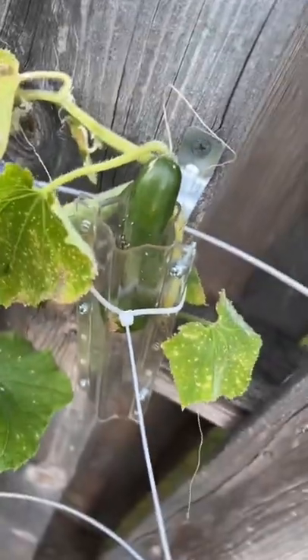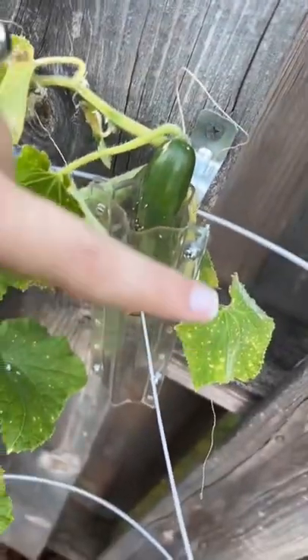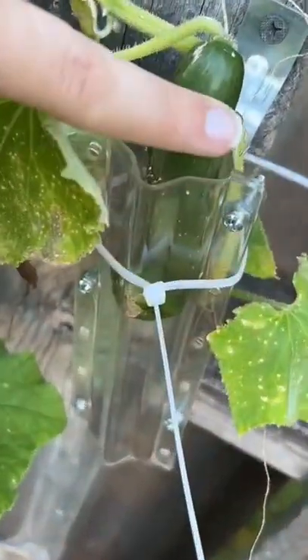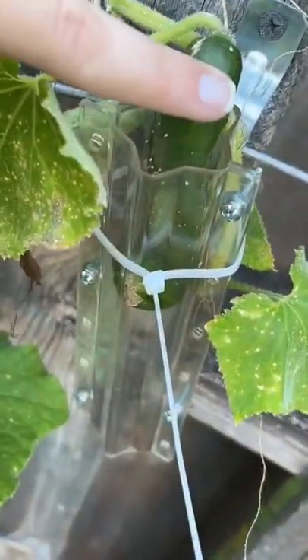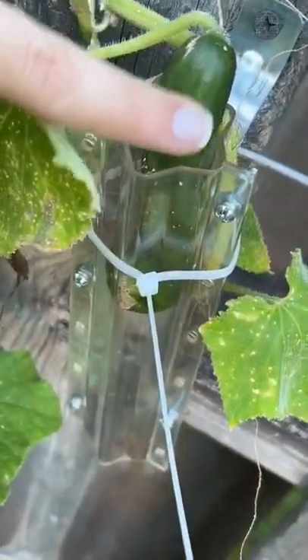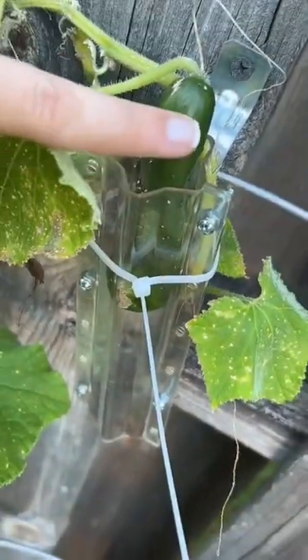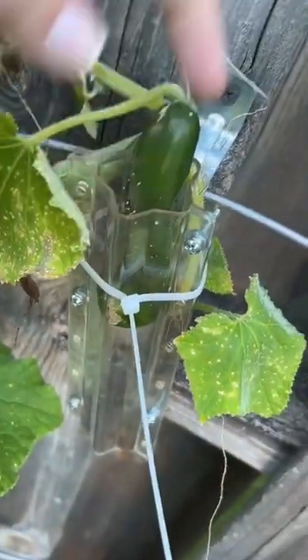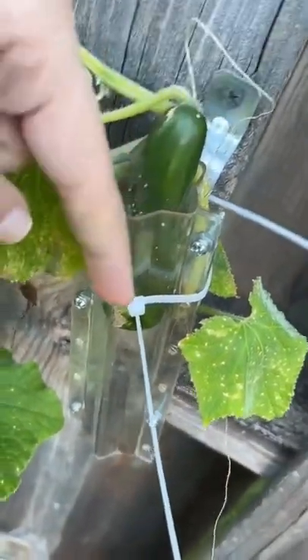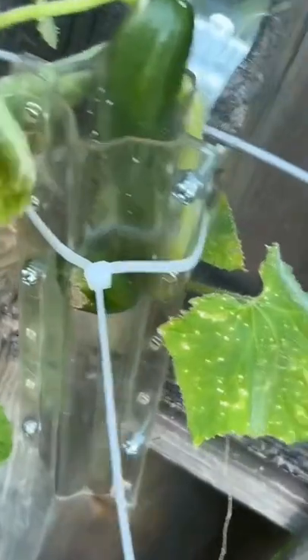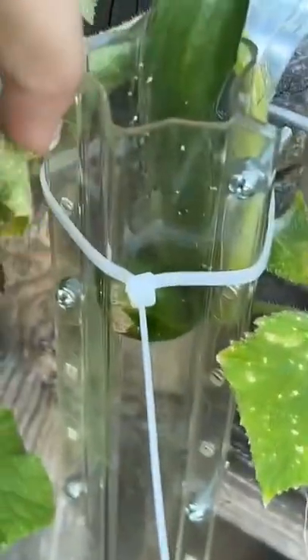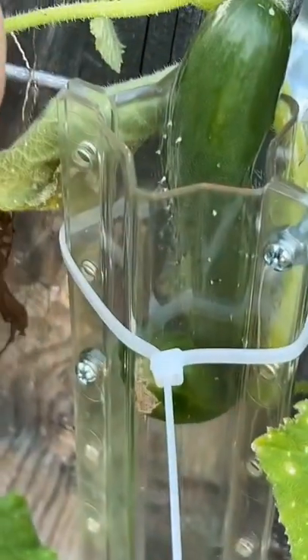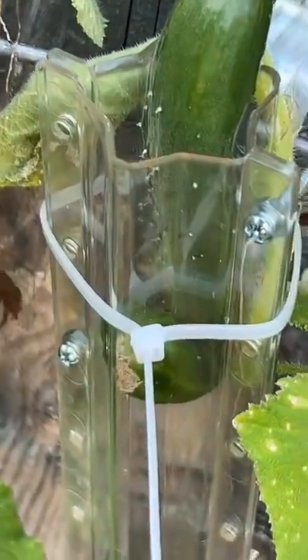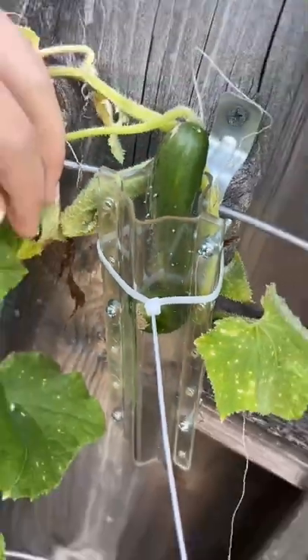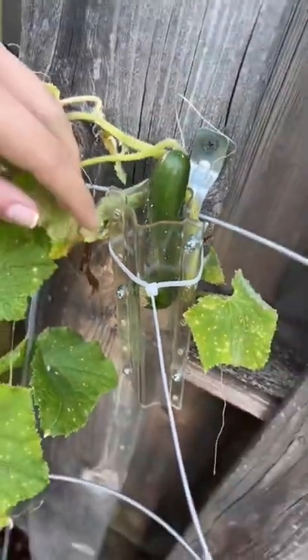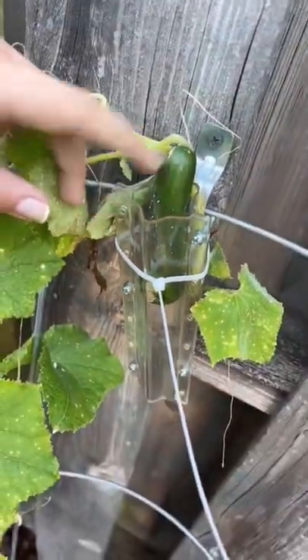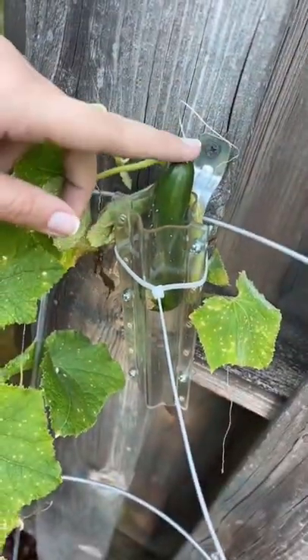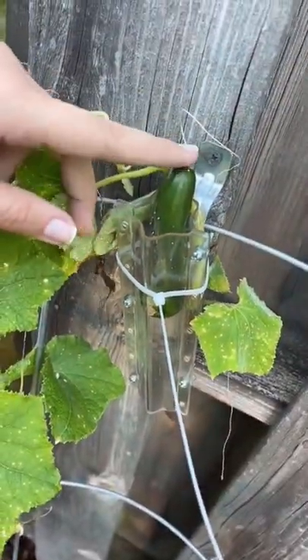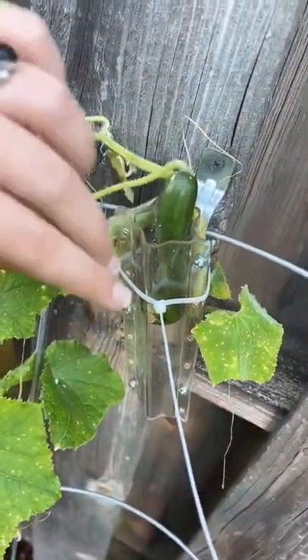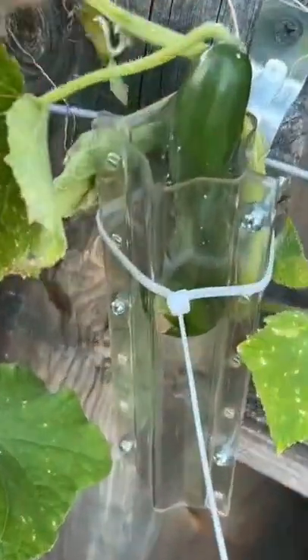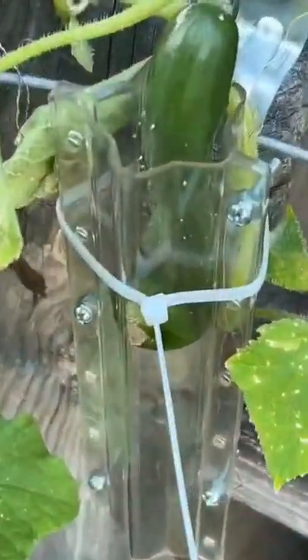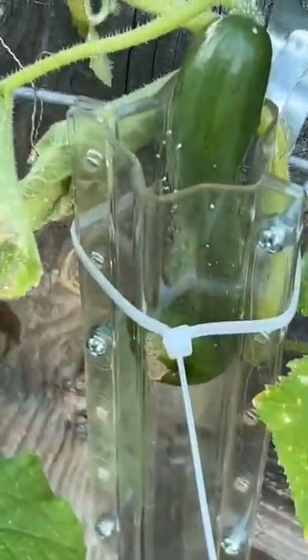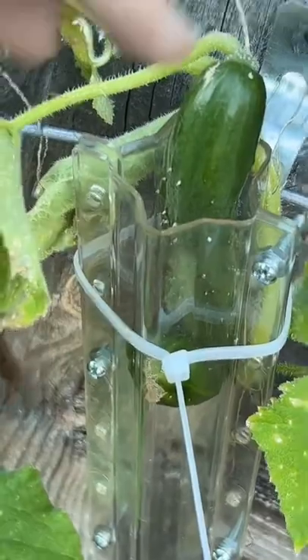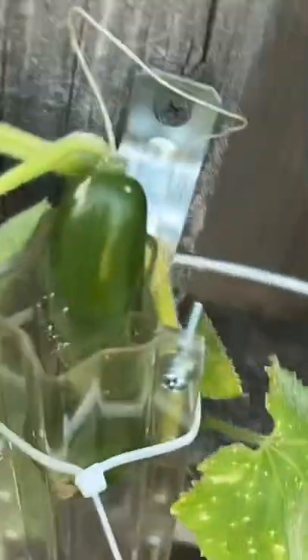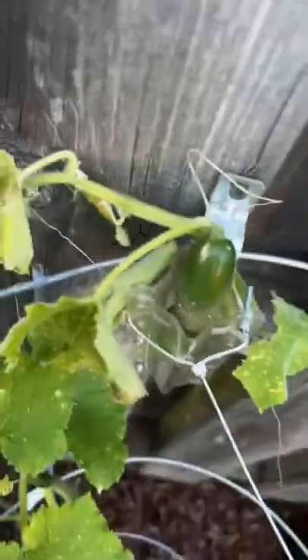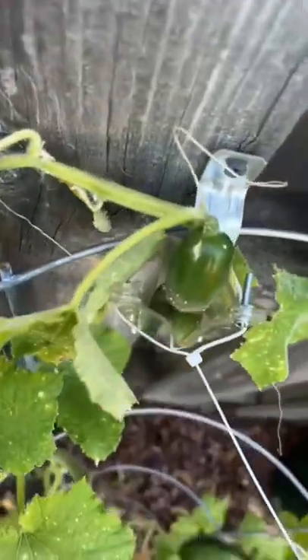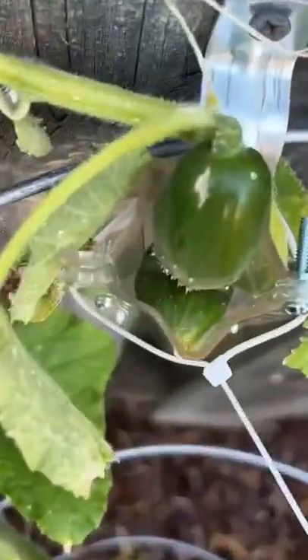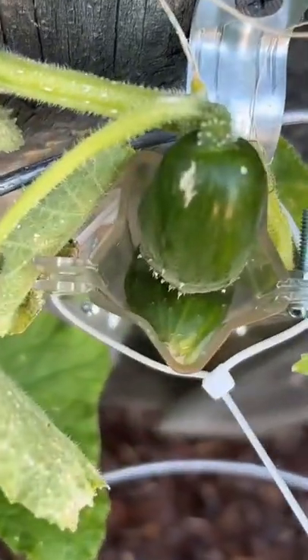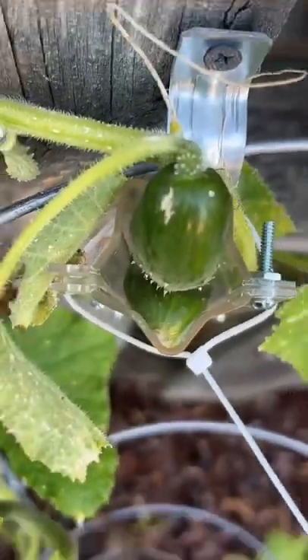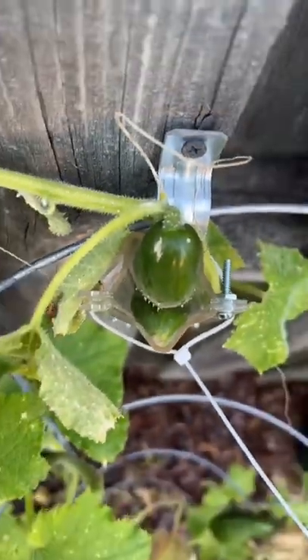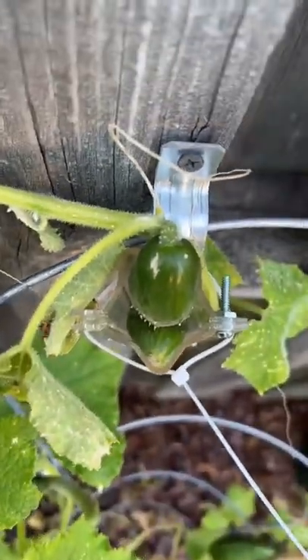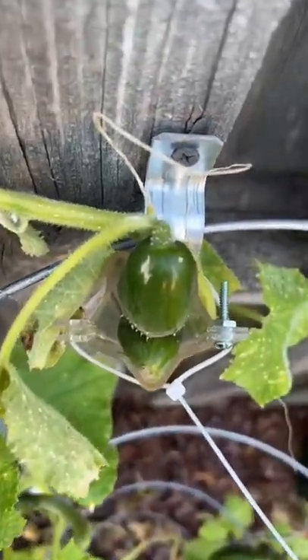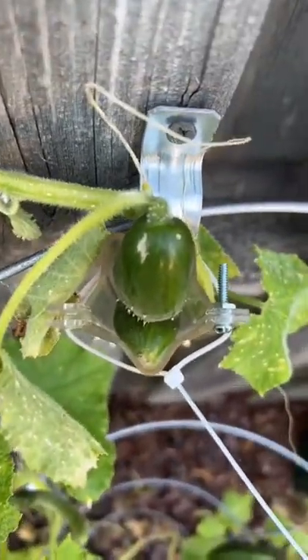Do you guys remember whenever I put this one in? It was growing so straight, but now it is still growing at a curve inside of the mold. So I'm sorry, it's still going to be curved, but I still think the star is going to turn out pretty great.